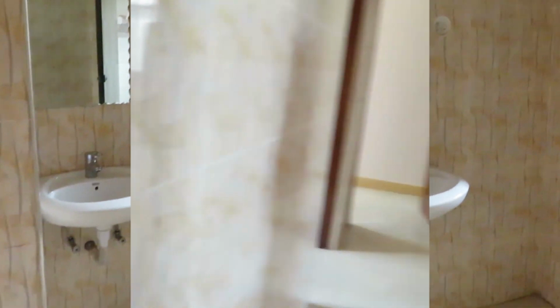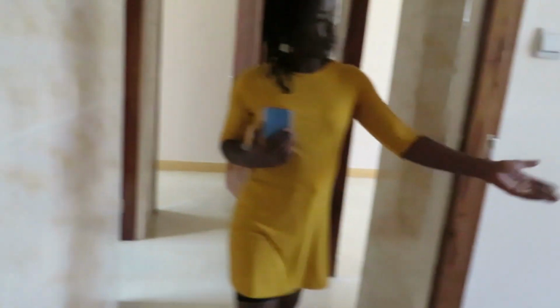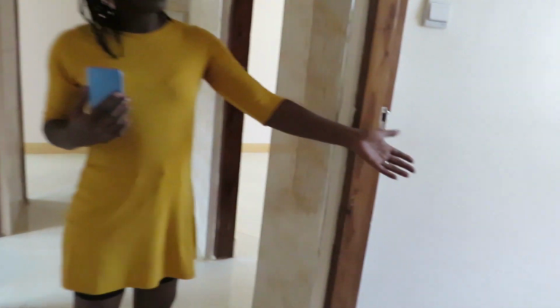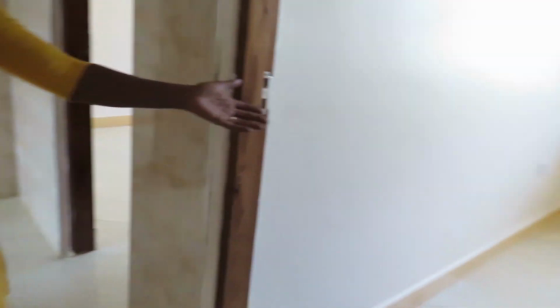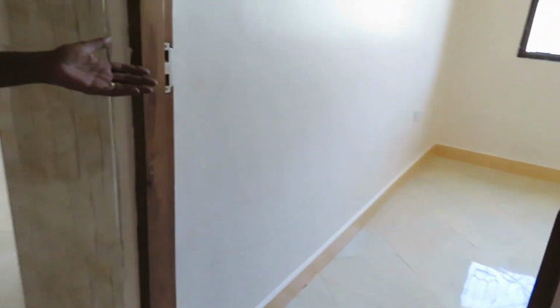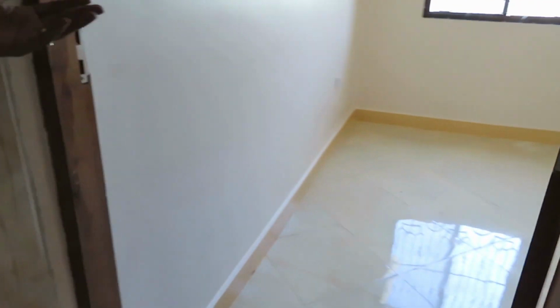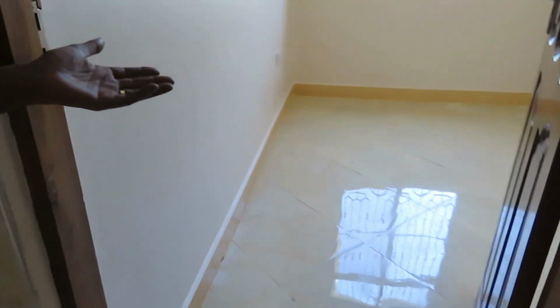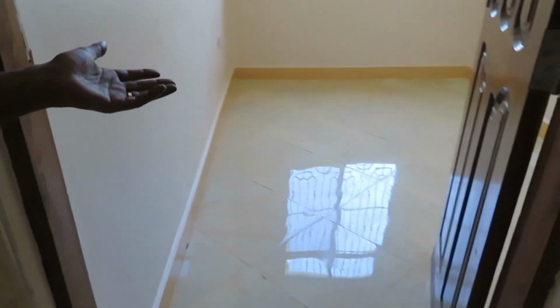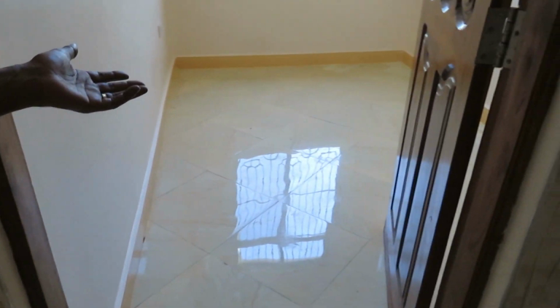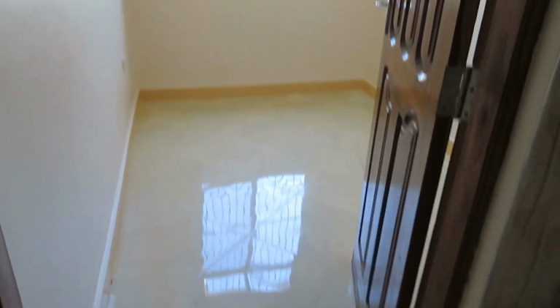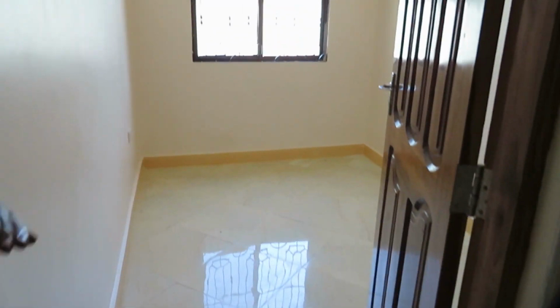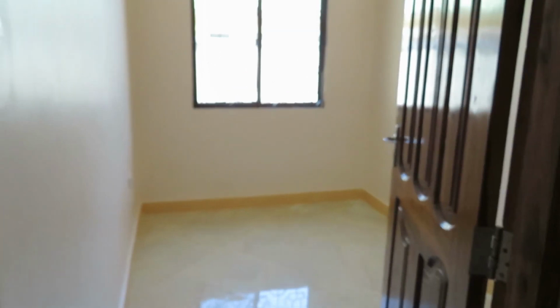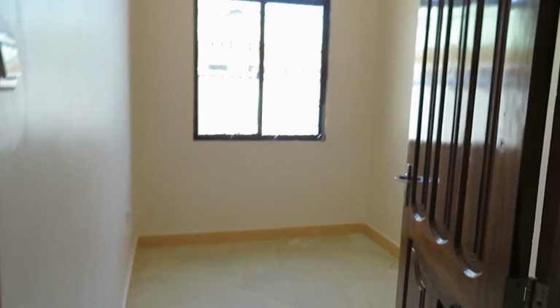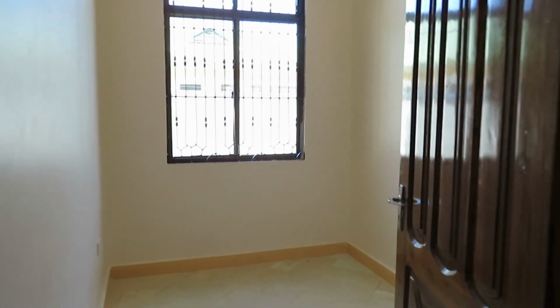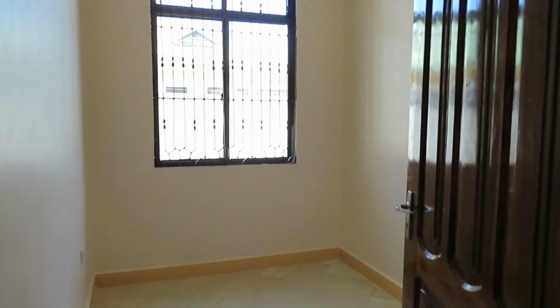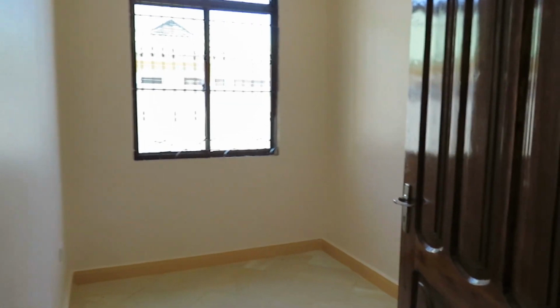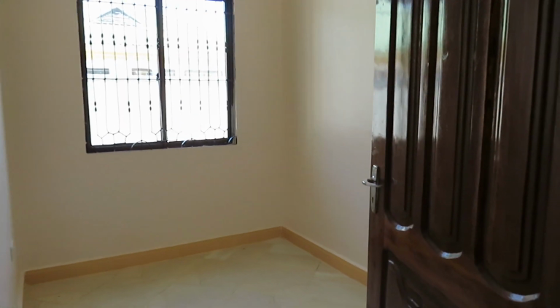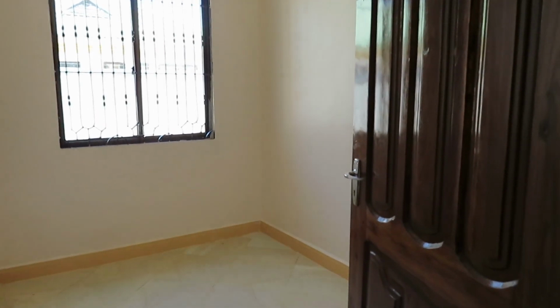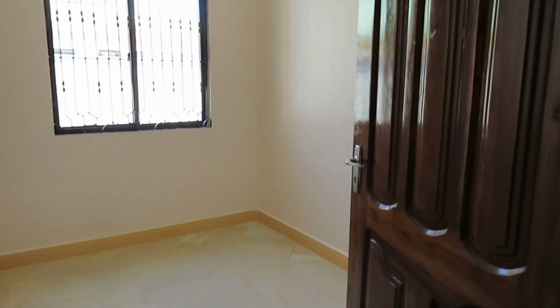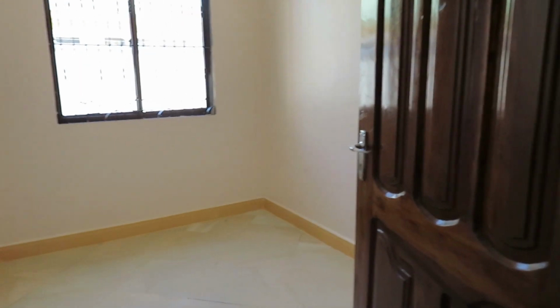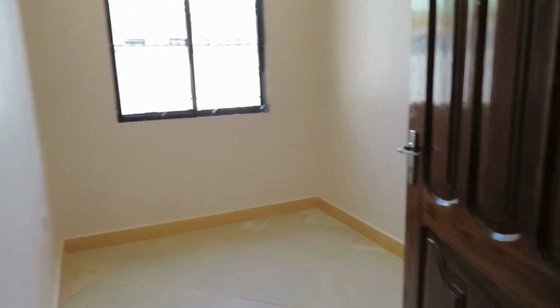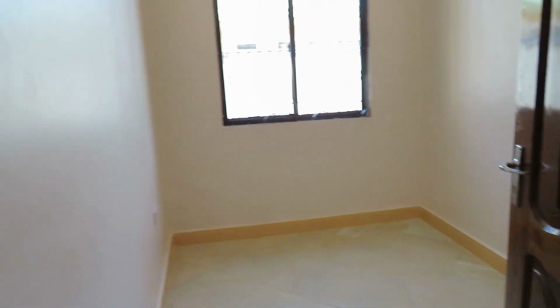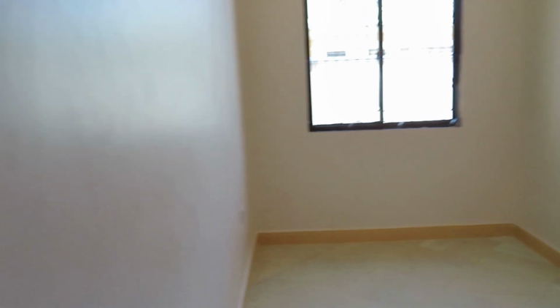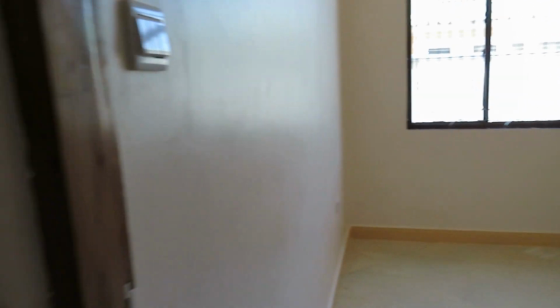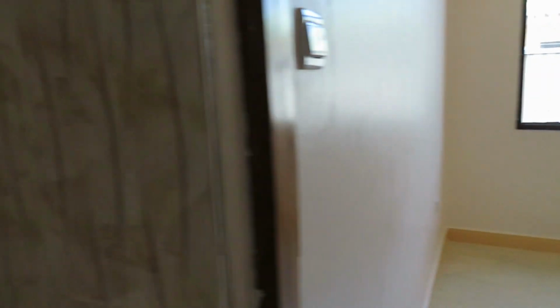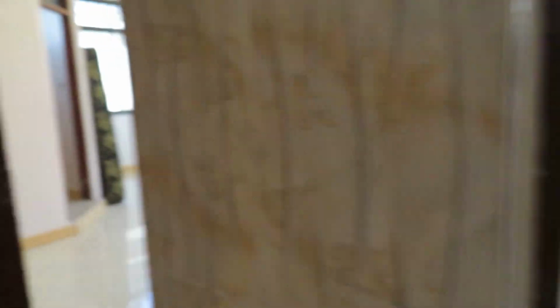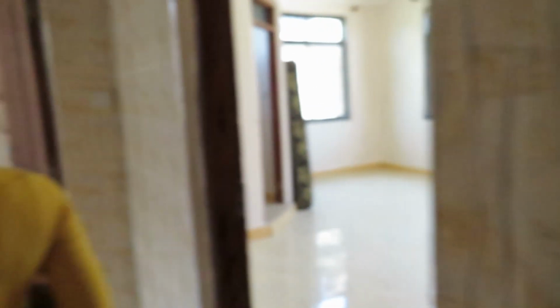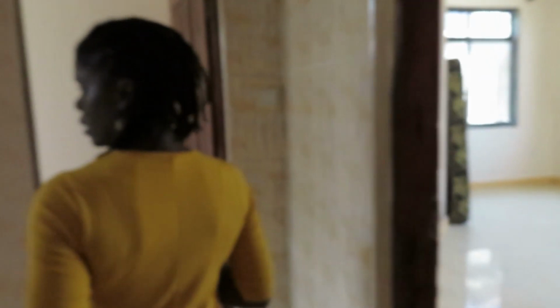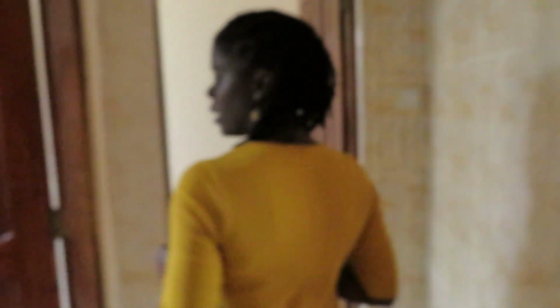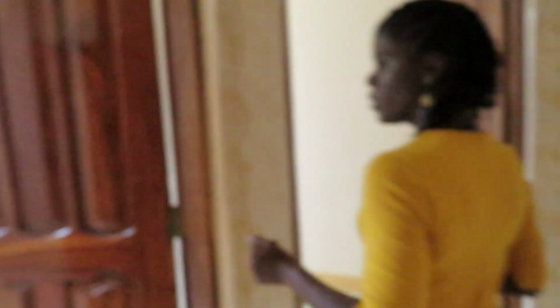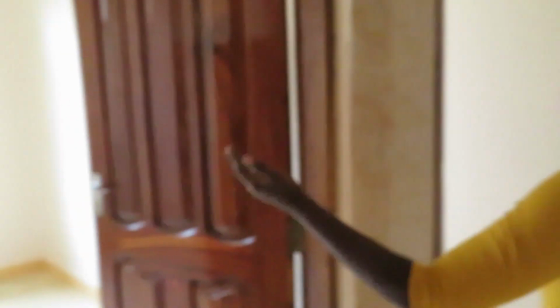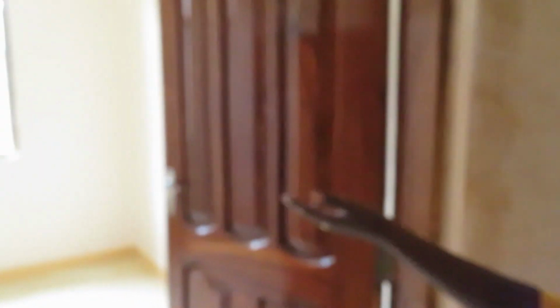This room would be the fourth bedroom, but it can also be an office. It's big enough to be a bedroom — that's why I said it's four bedrooms. Next we have our second bedroom.